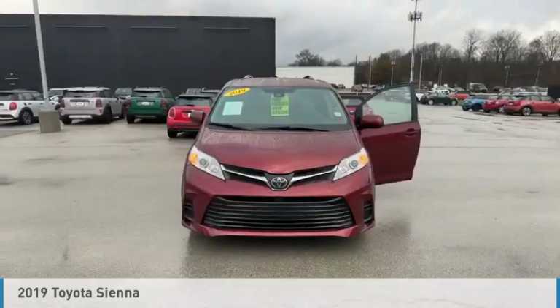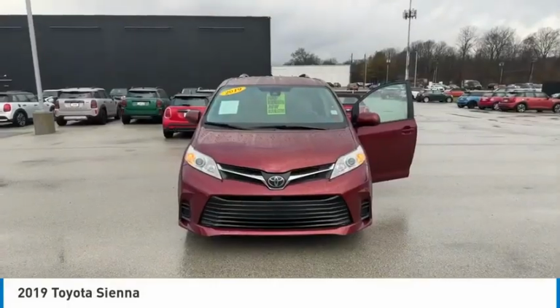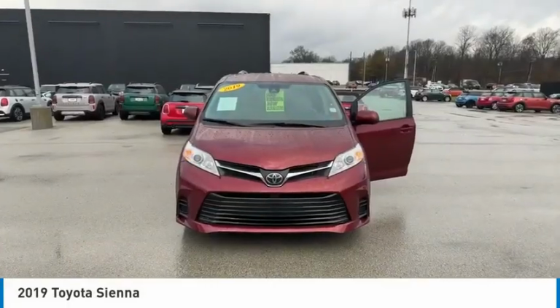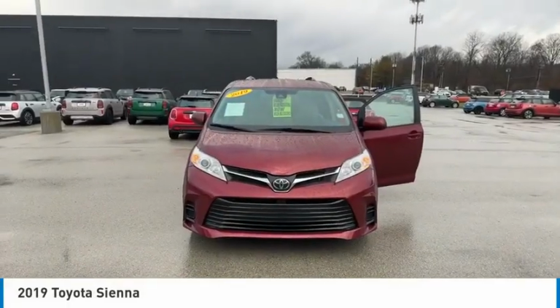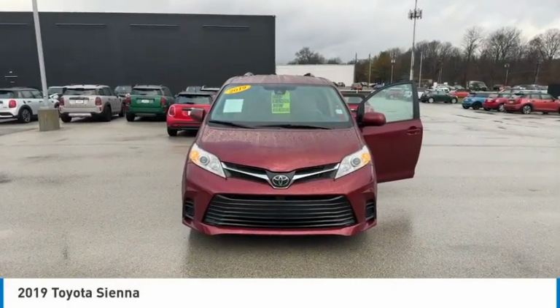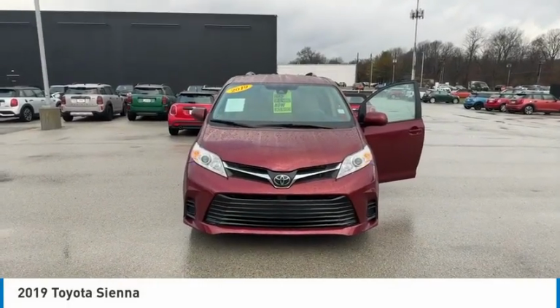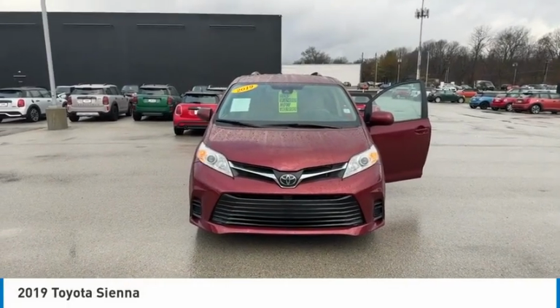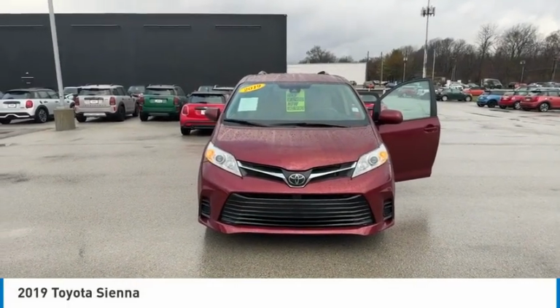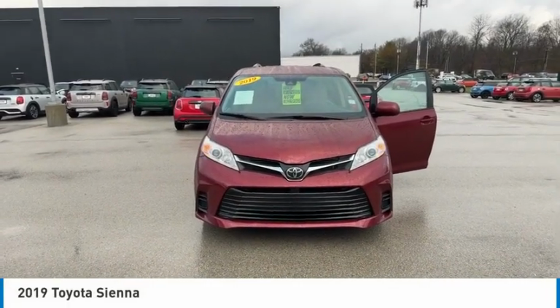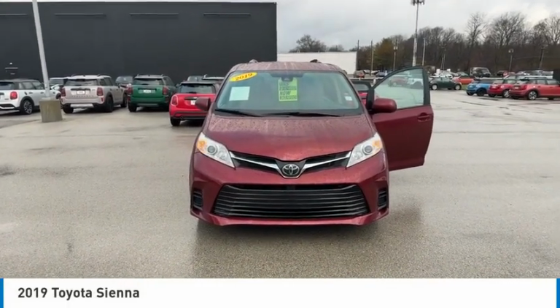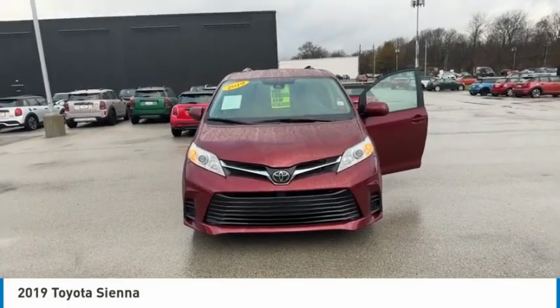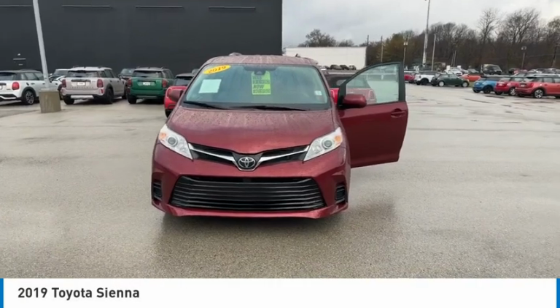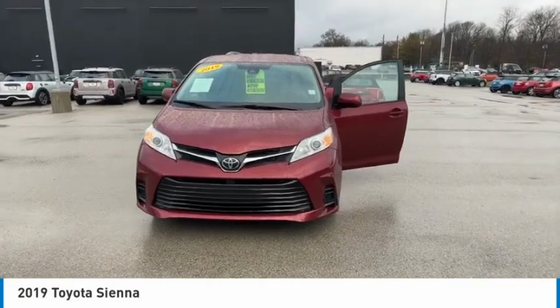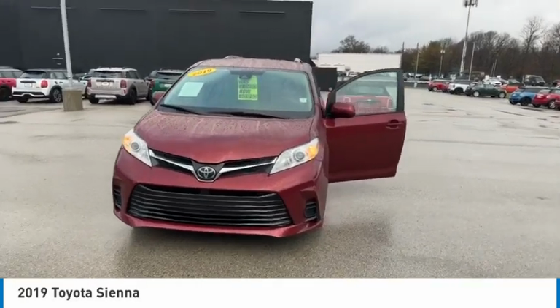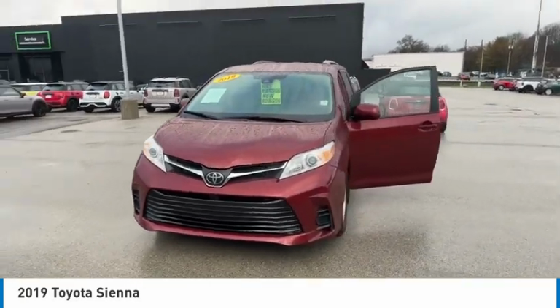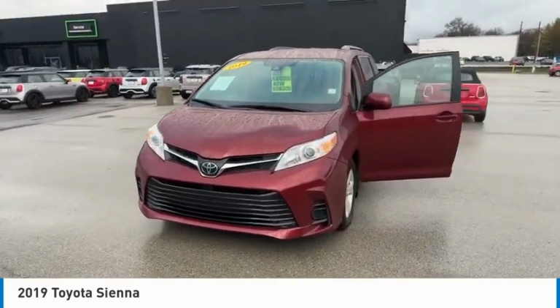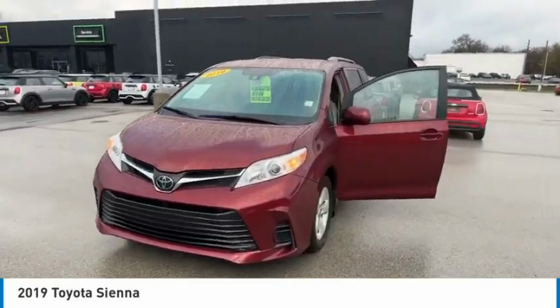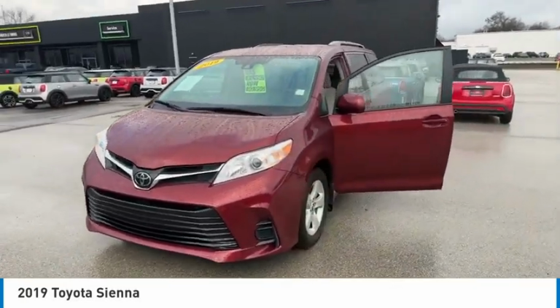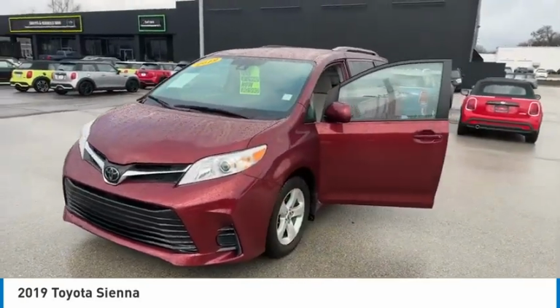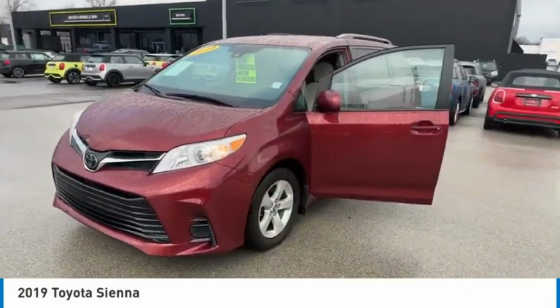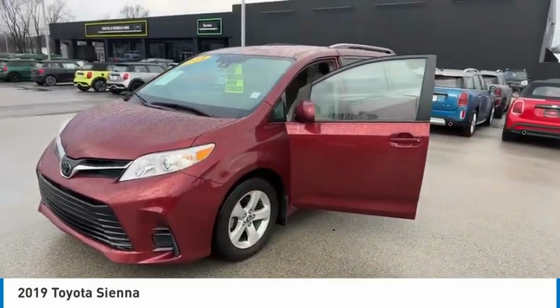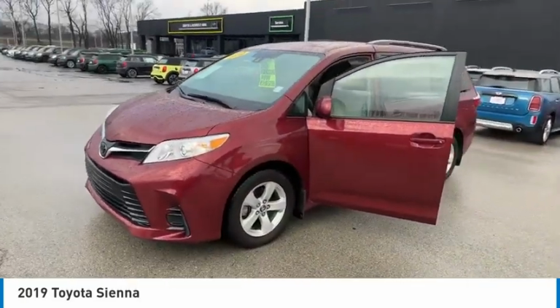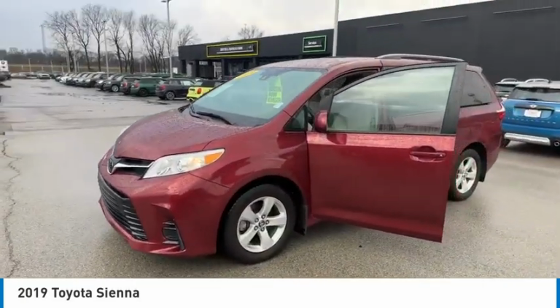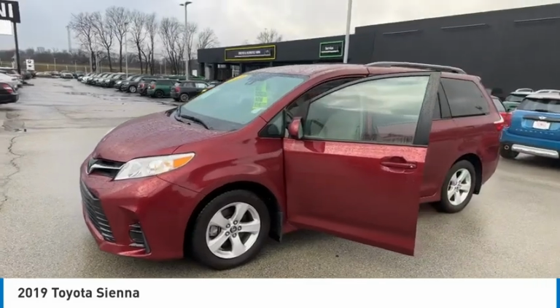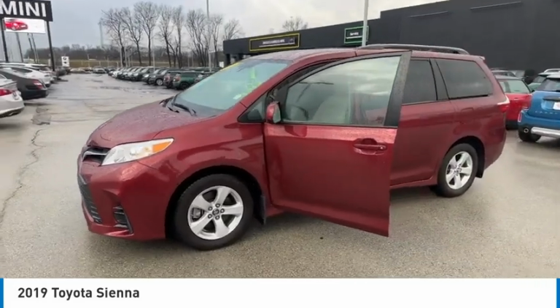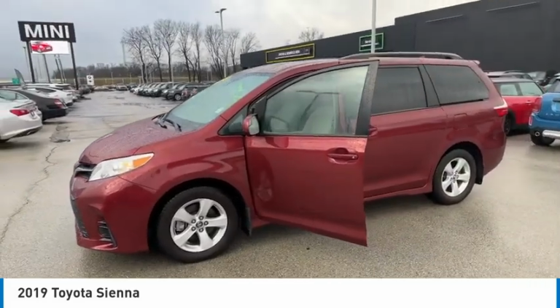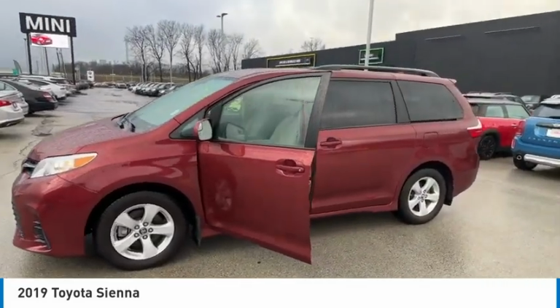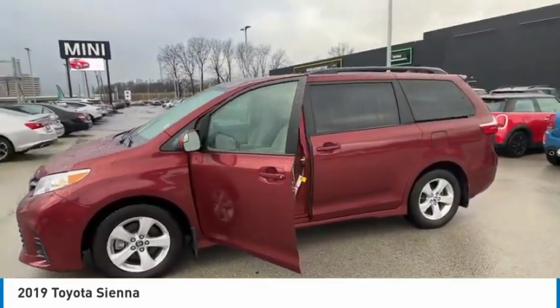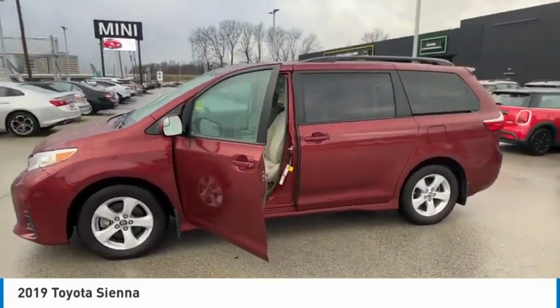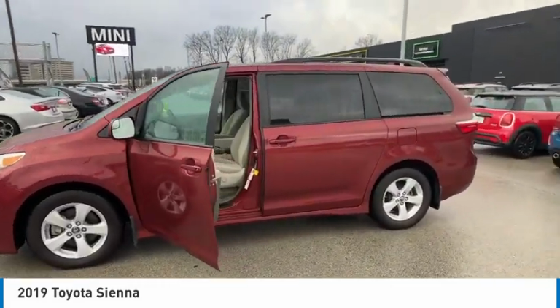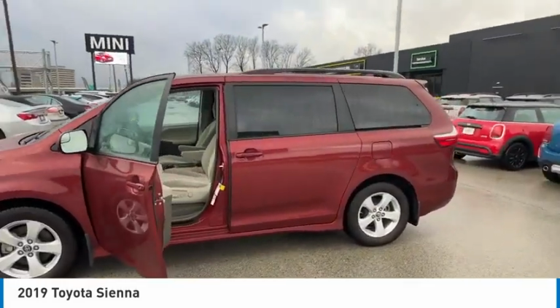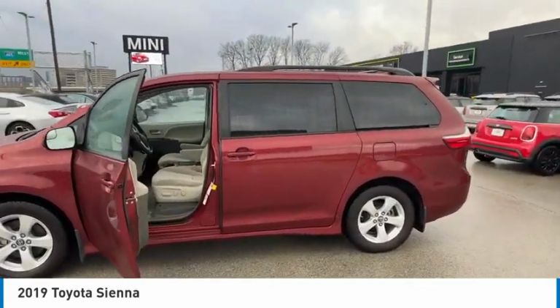Come test drive the 2019 Sienna. Sienna offers excellent overall quality and long-term dependability, making it a hassle-free vehicle to drive day in and day out while contributing to peace of mind on long road trips.